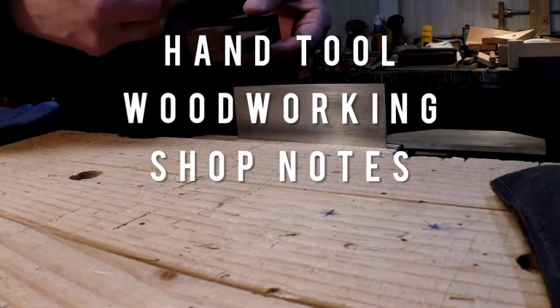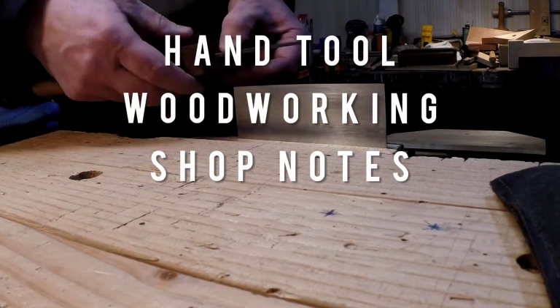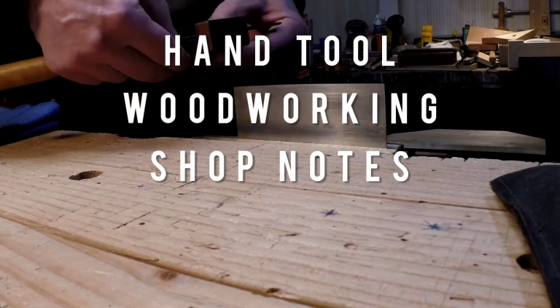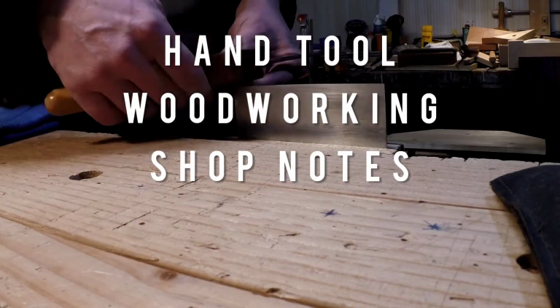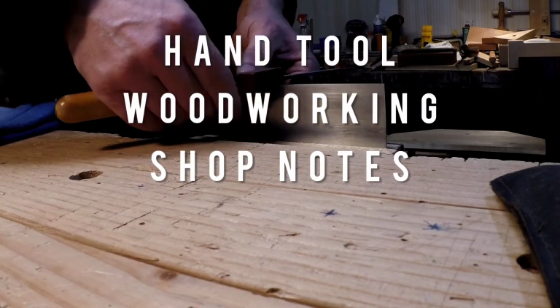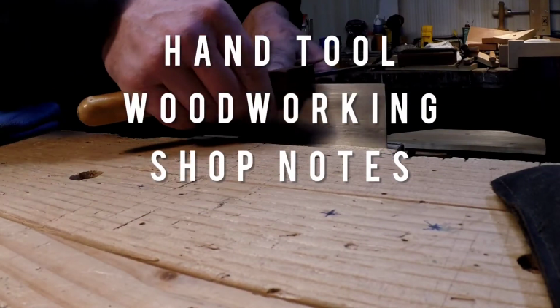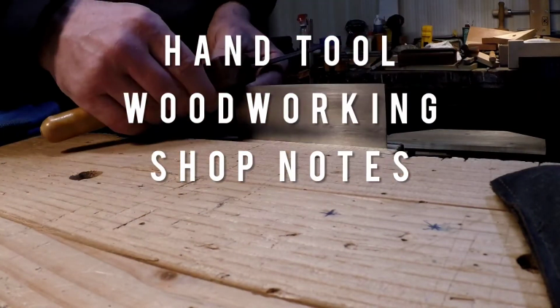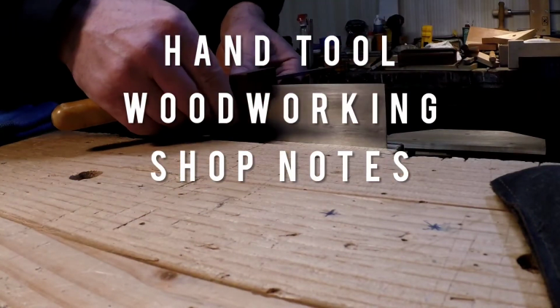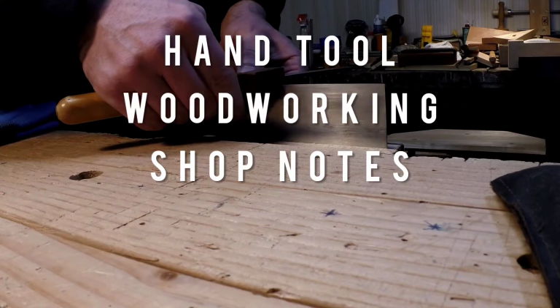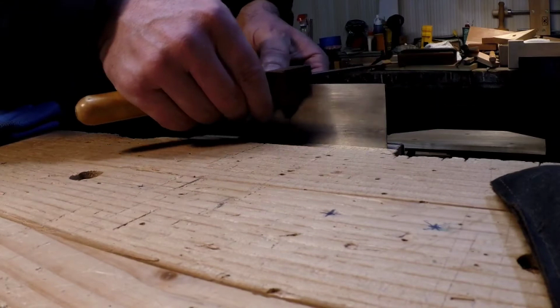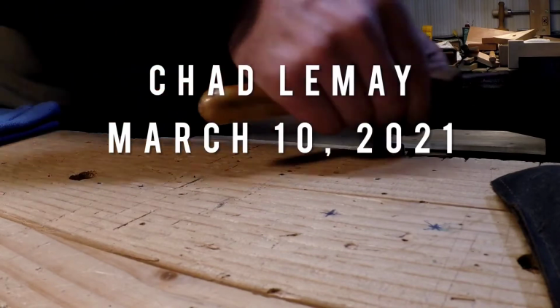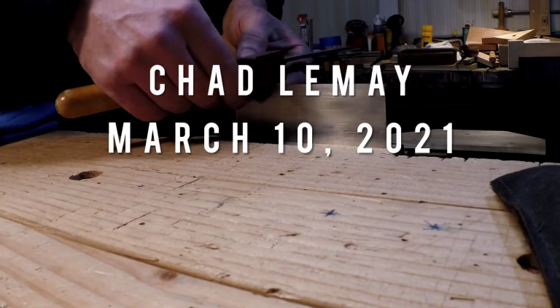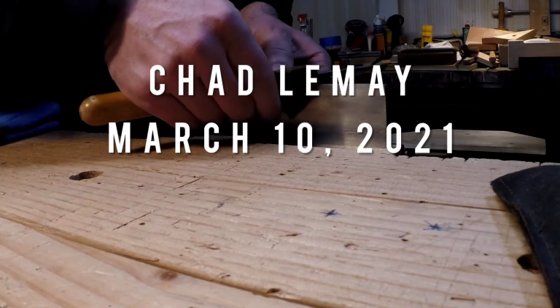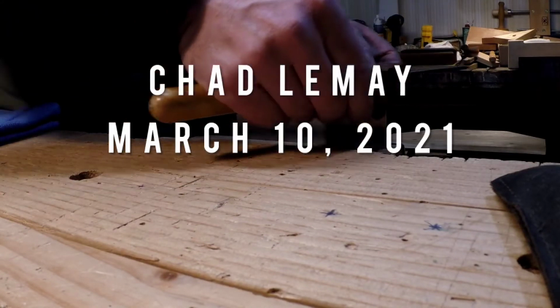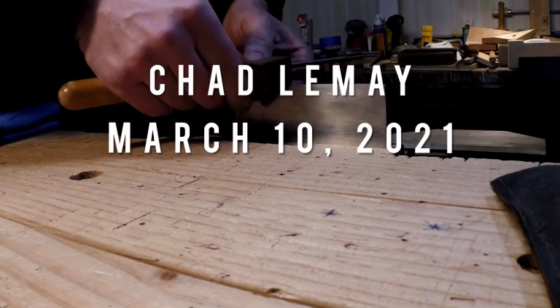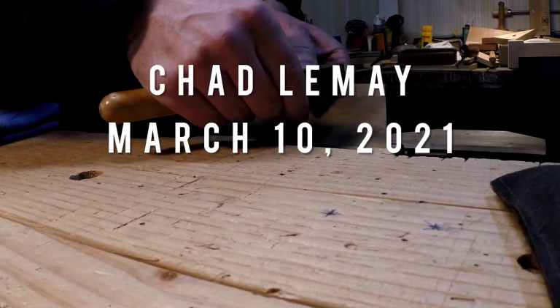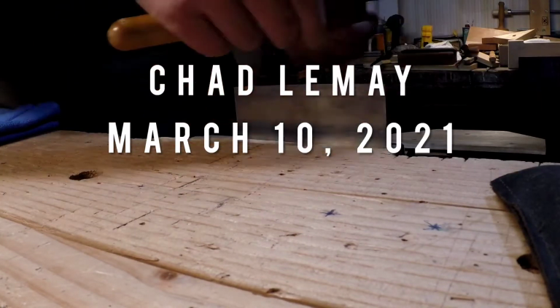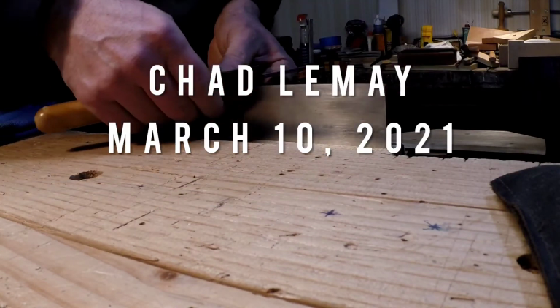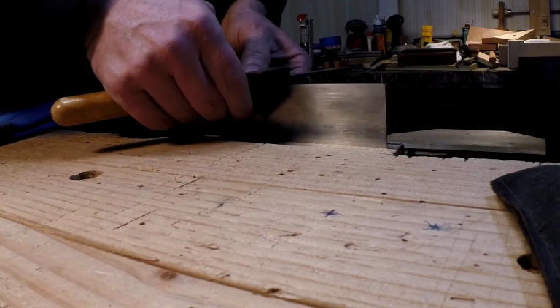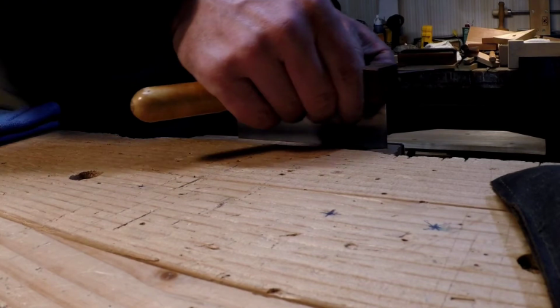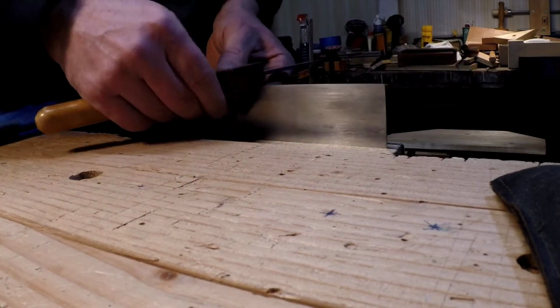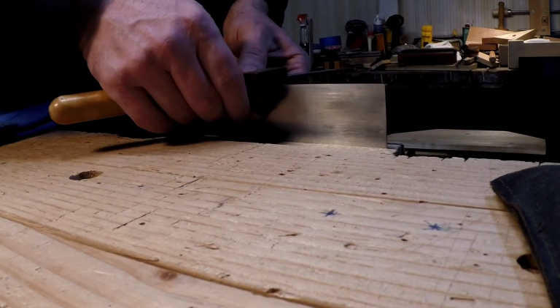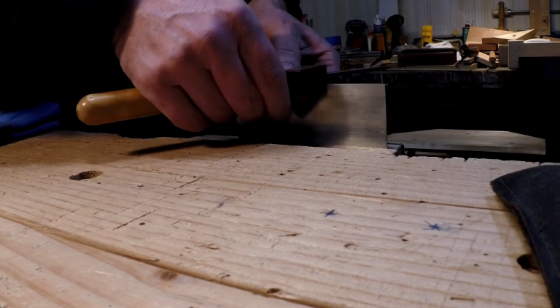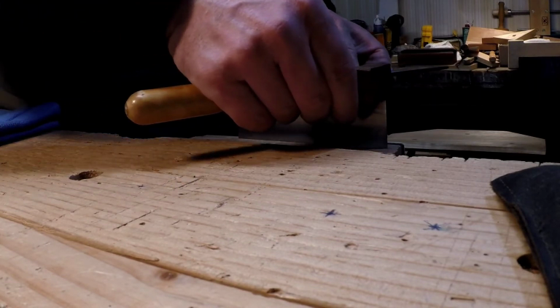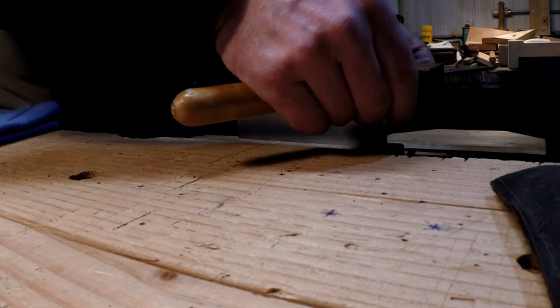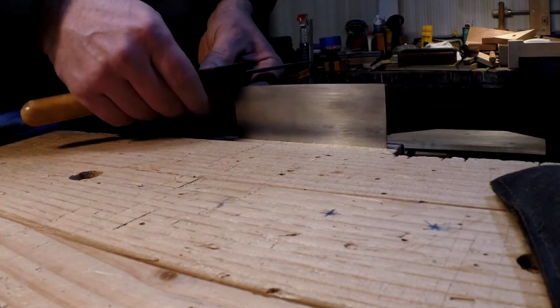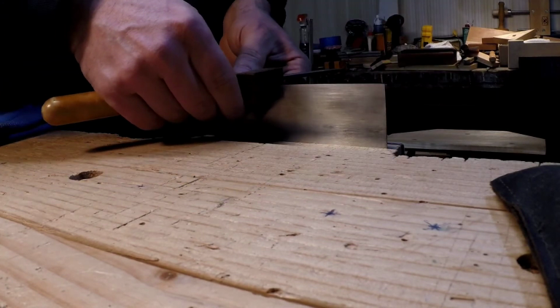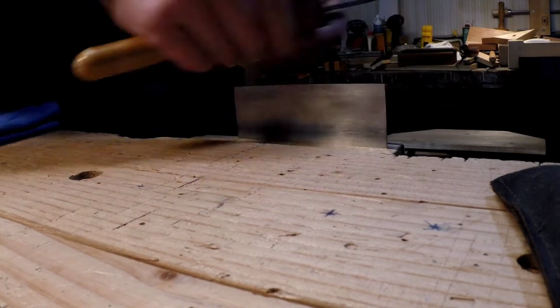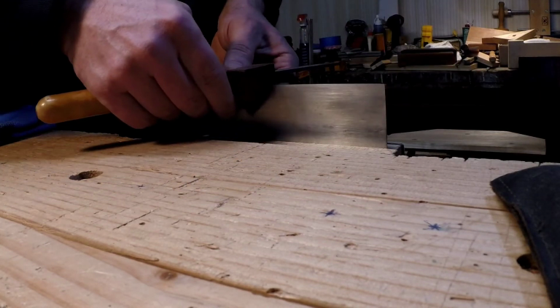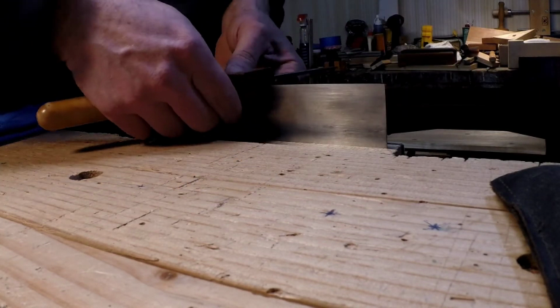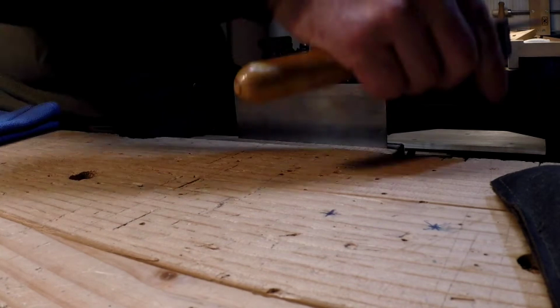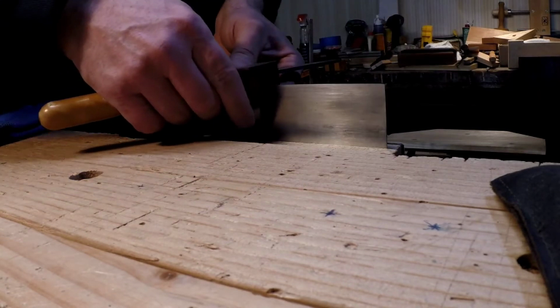This is Hand Tool Woodworking Shop Notes for March 10, 2021. My name is Chad Vanay and I'm back in the shop. This is just a quick video on my current method for sharpening a card scraper.